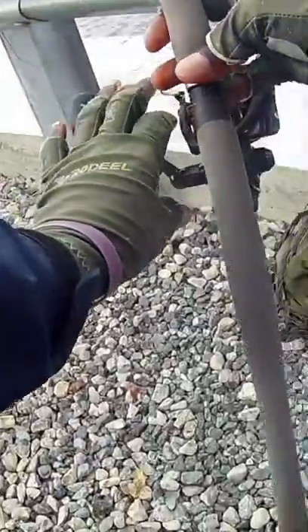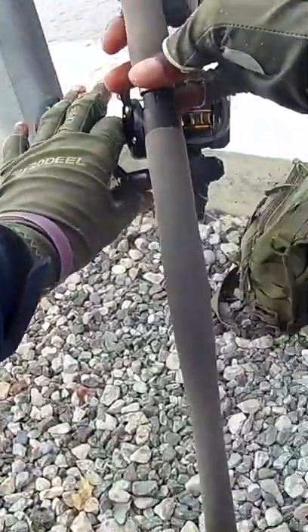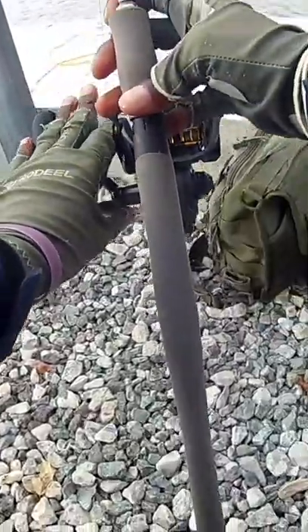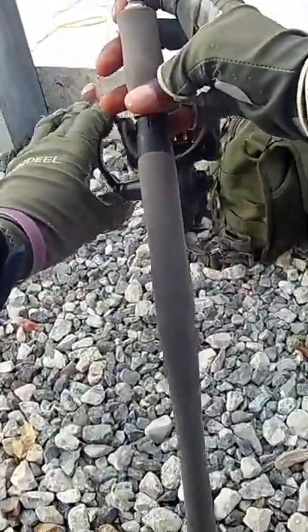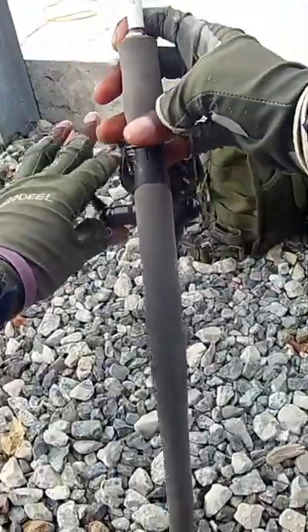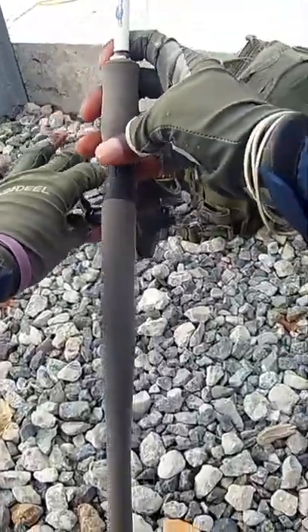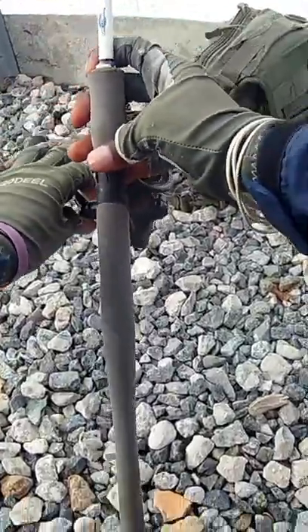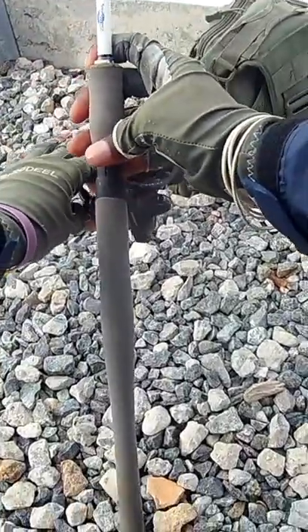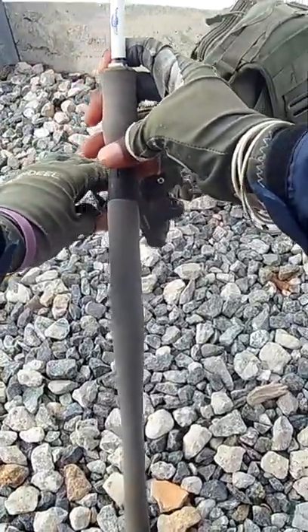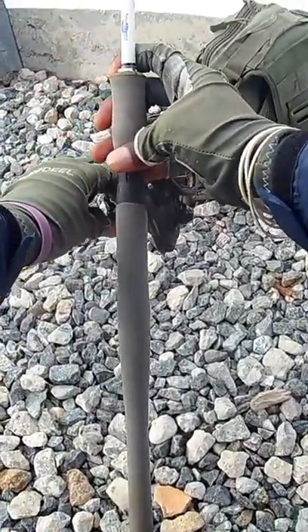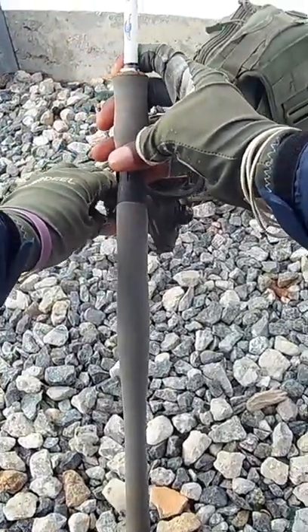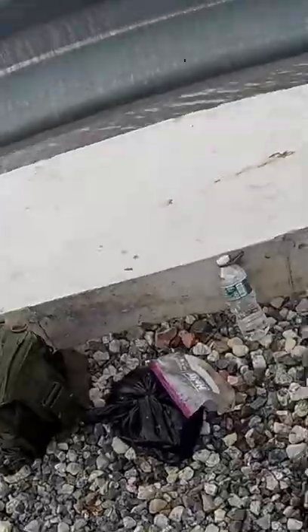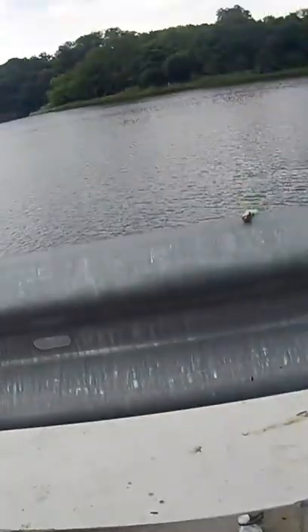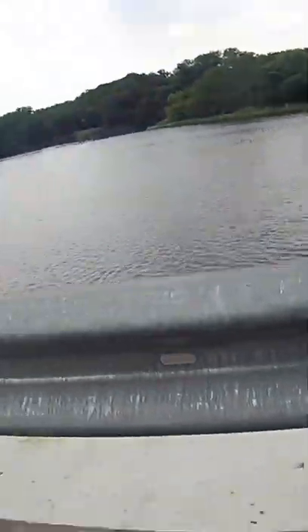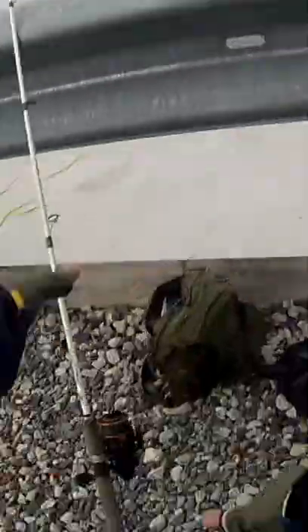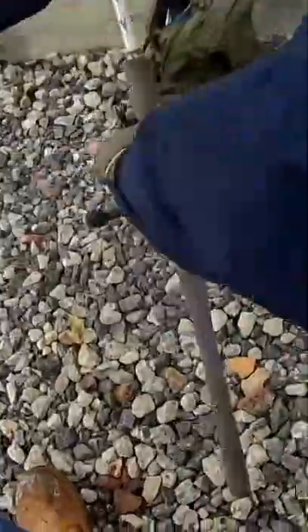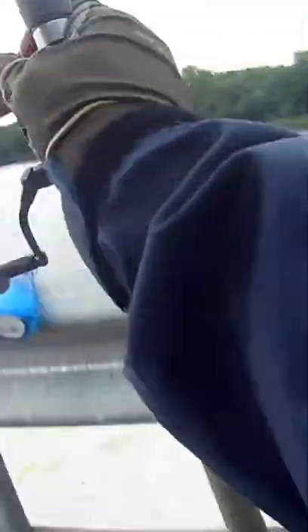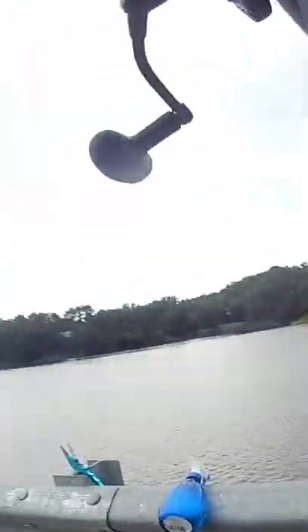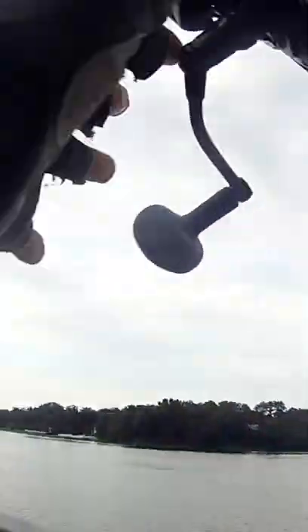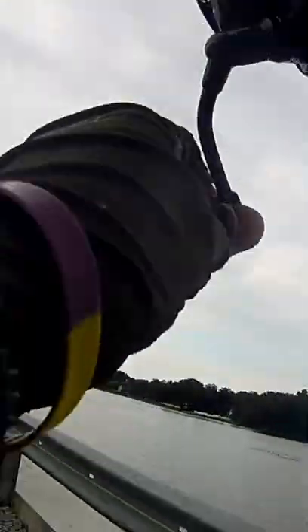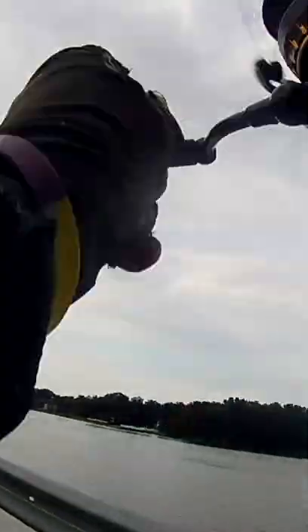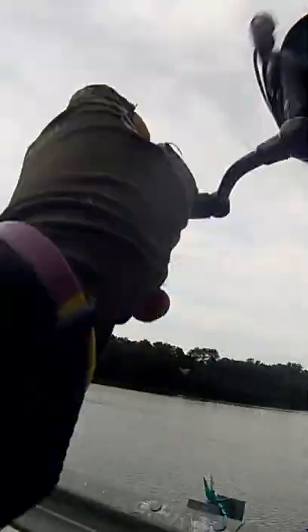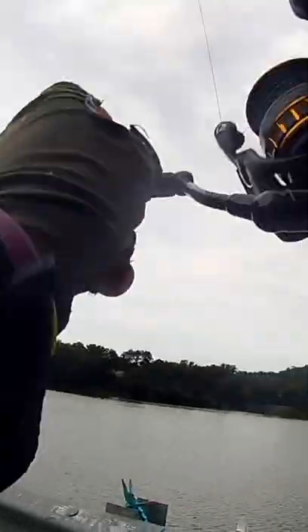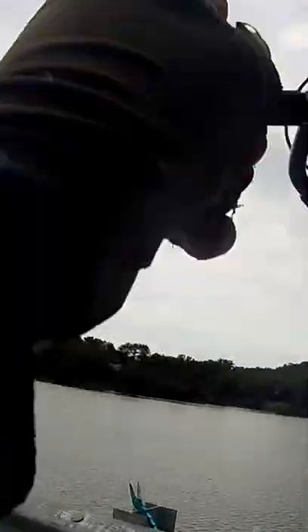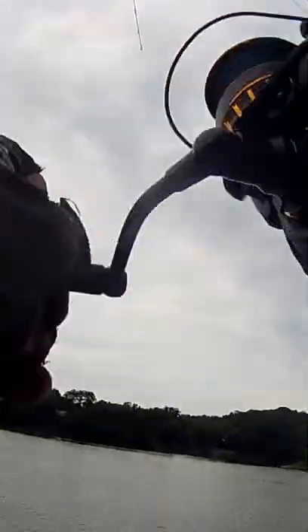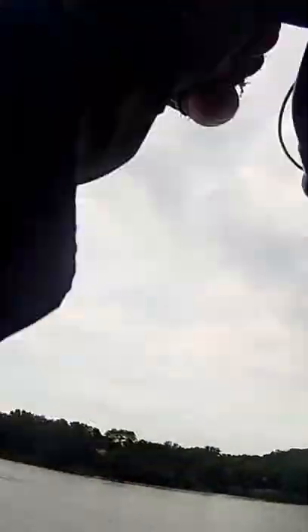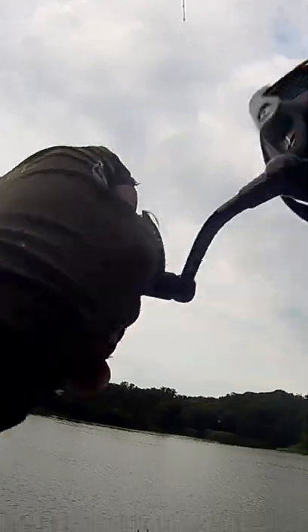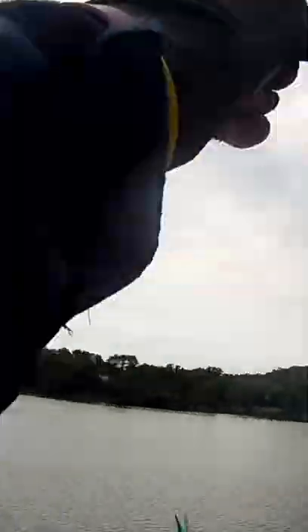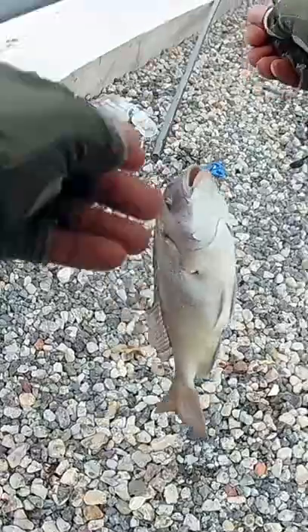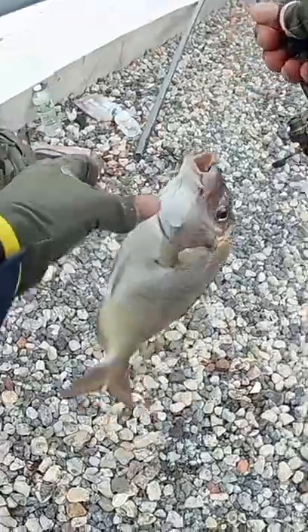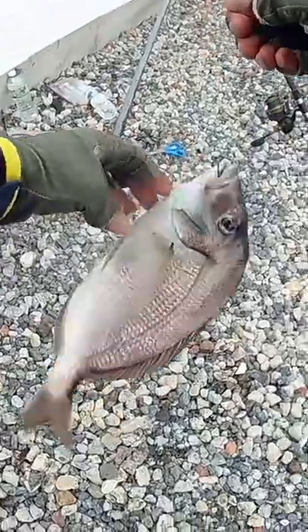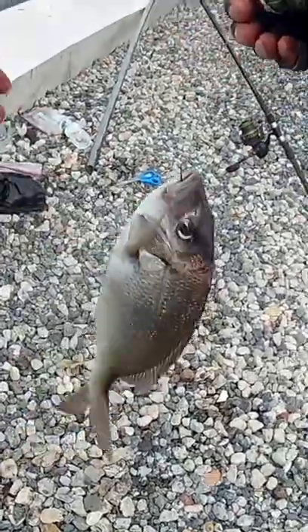I cast it out and wait about five minutes. After about five minutes I noticed I was getting a hit, so I set the hook. And there we have it.